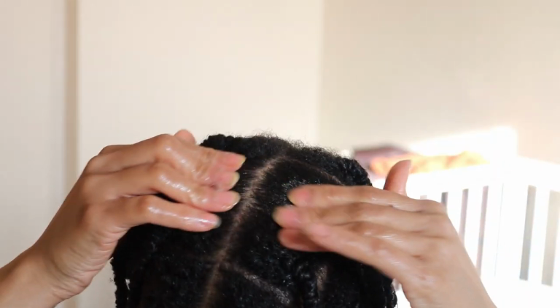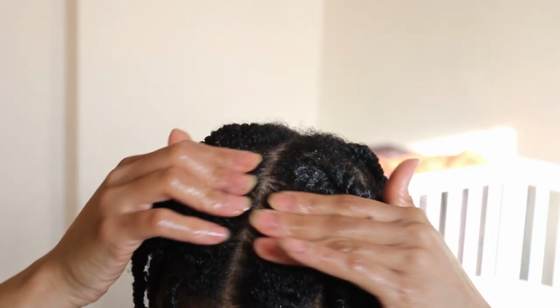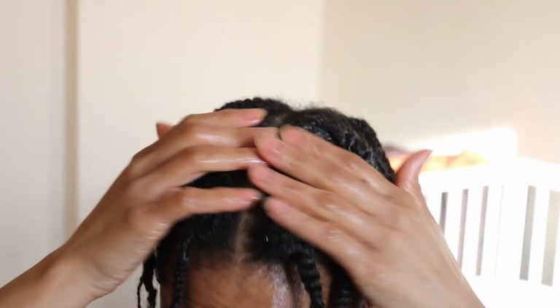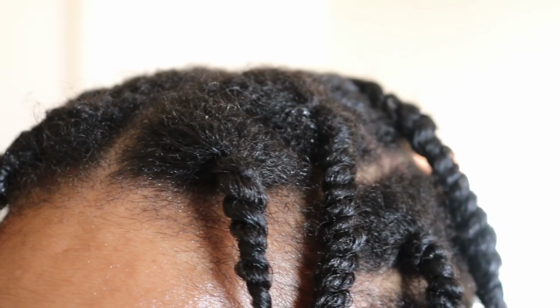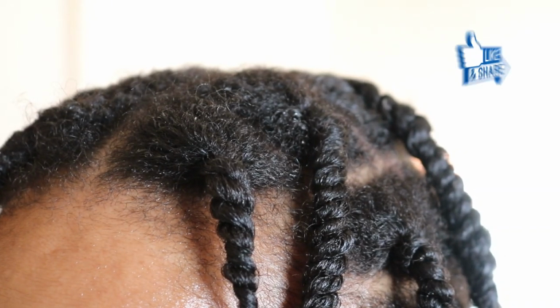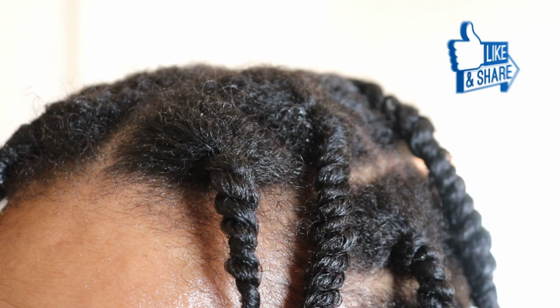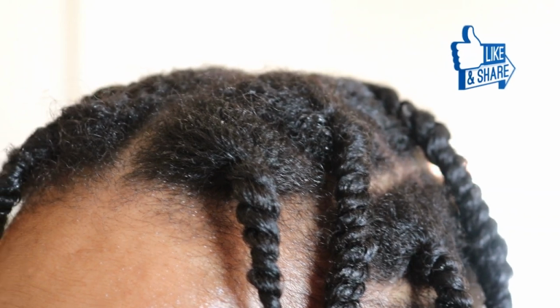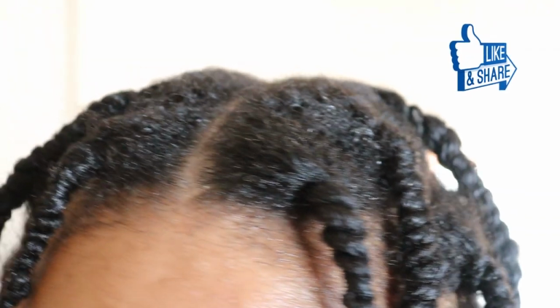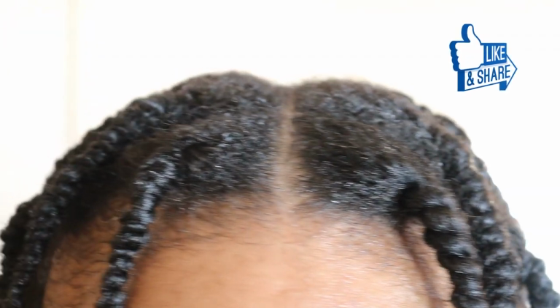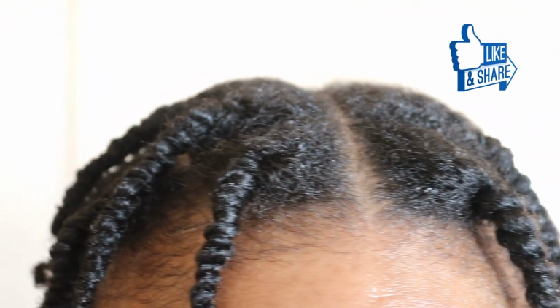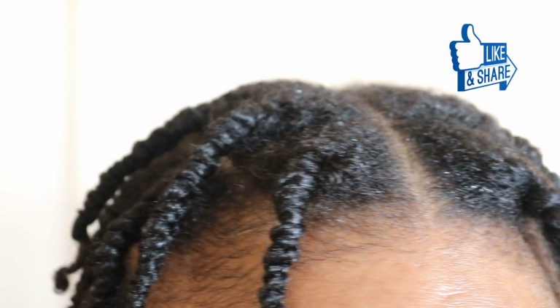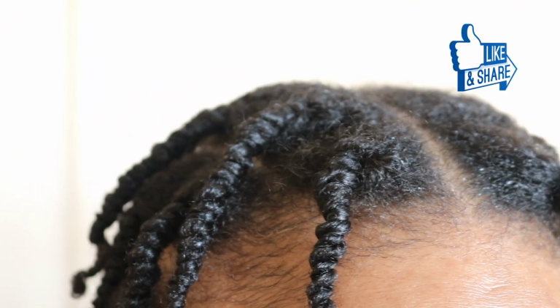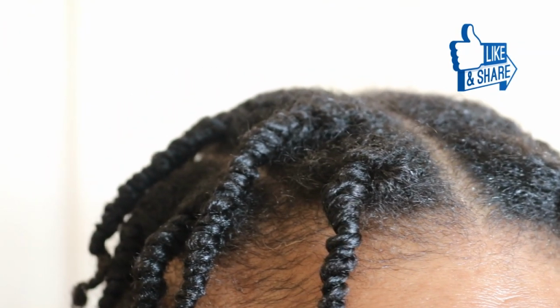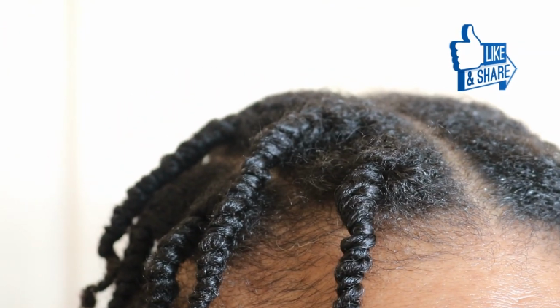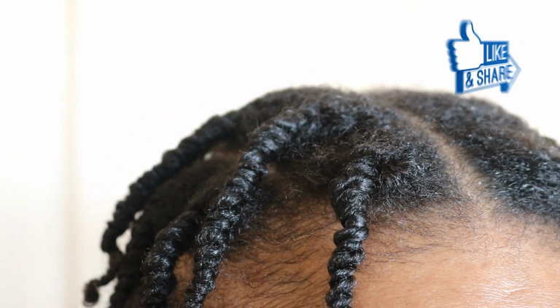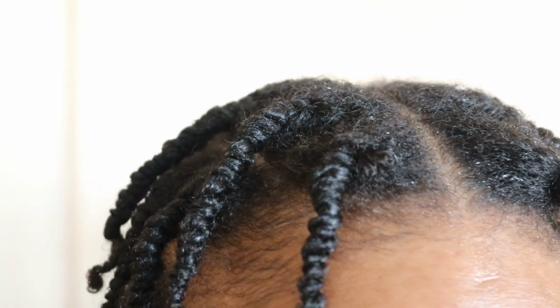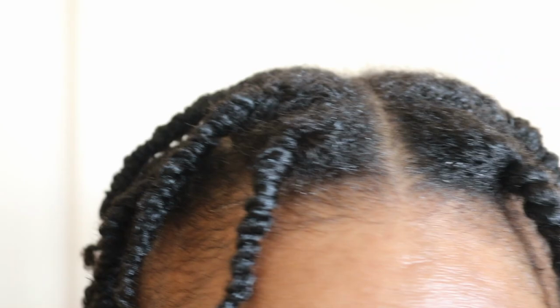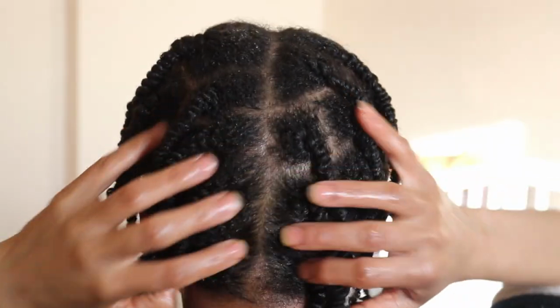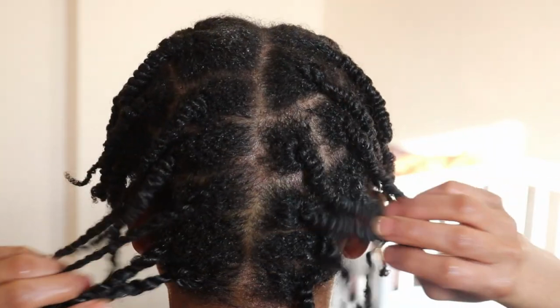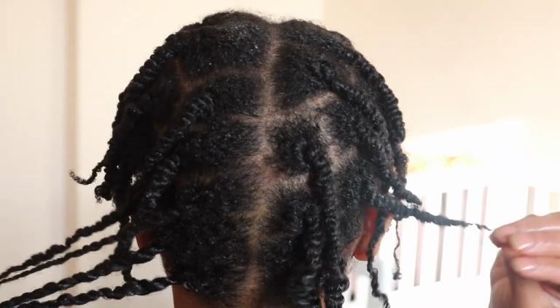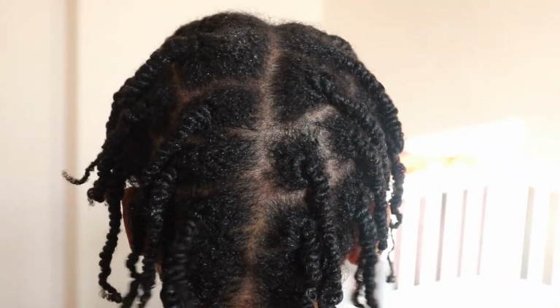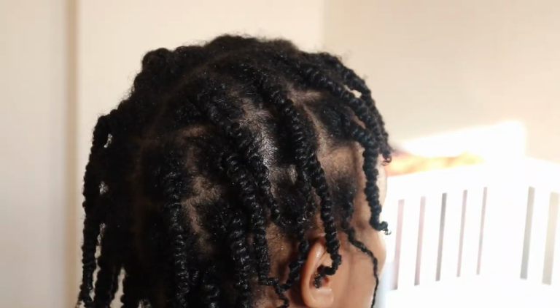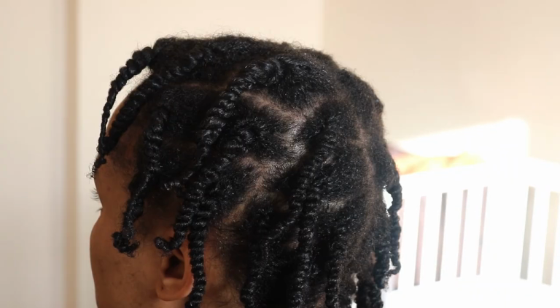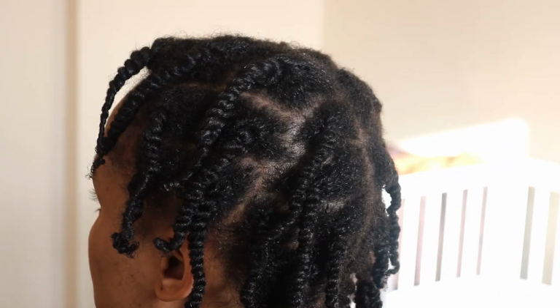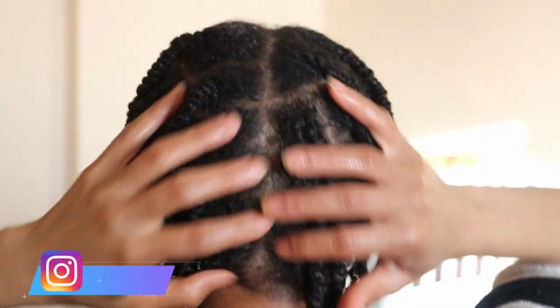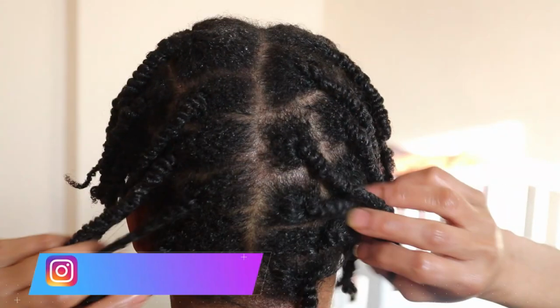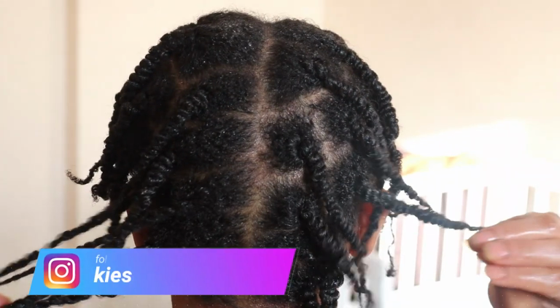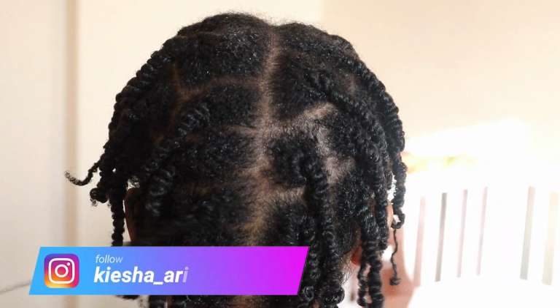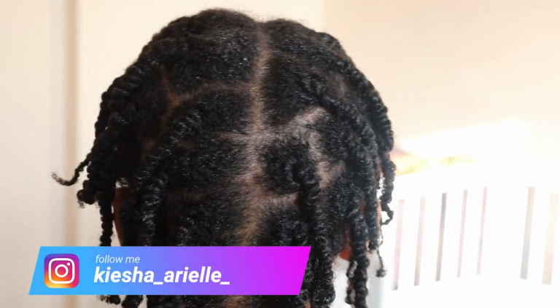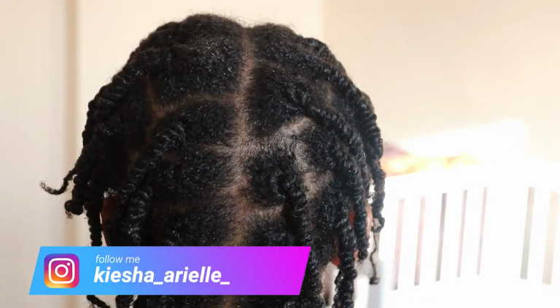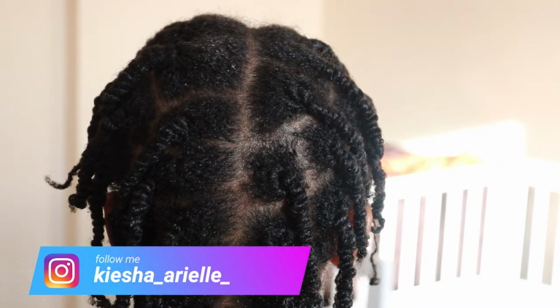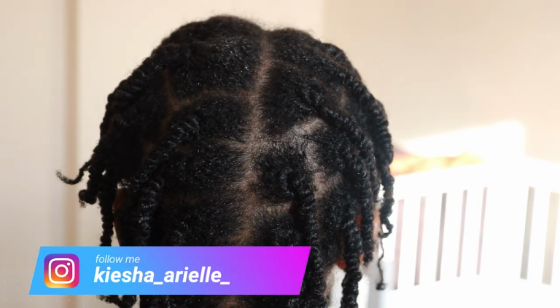And guys, please don't forget to like, comment, and share my content if you found it very helpful, because this helps YouTube to know that my video is of value and they will be able to push my content out to others who may be able to benefit from it.